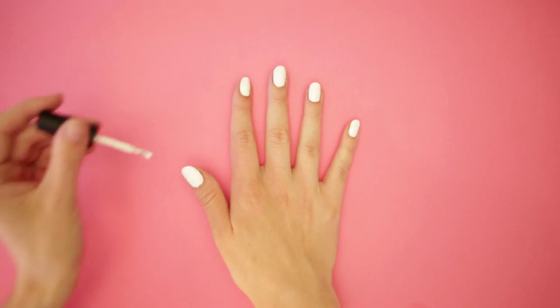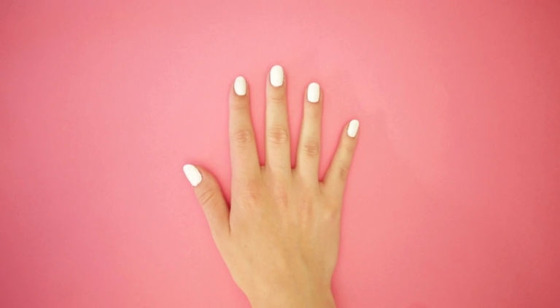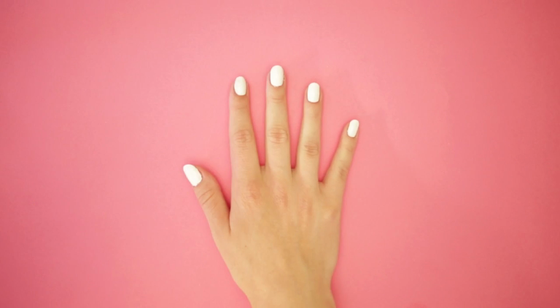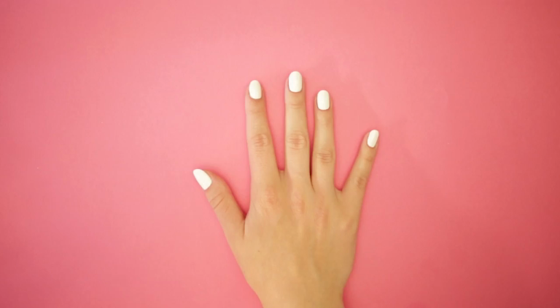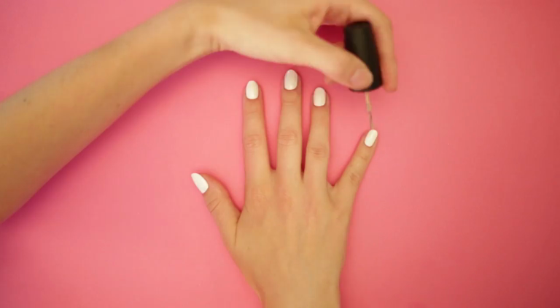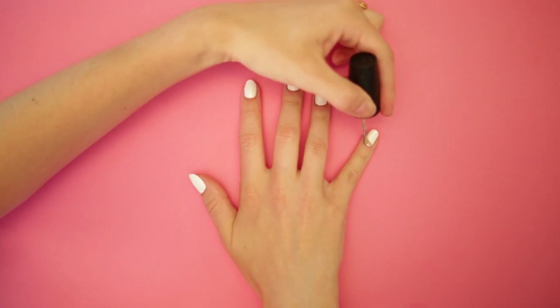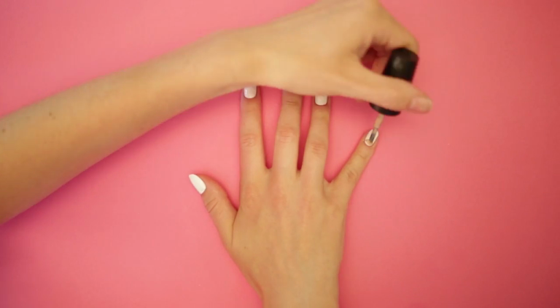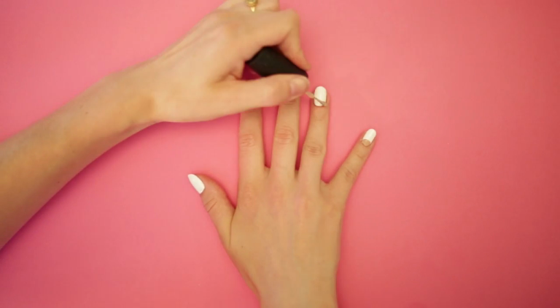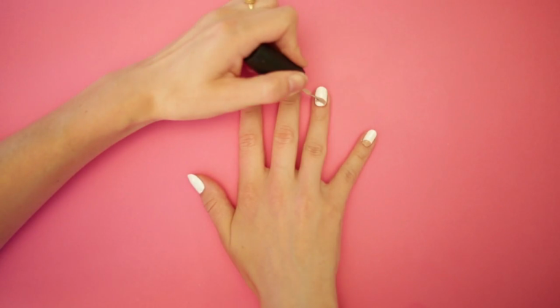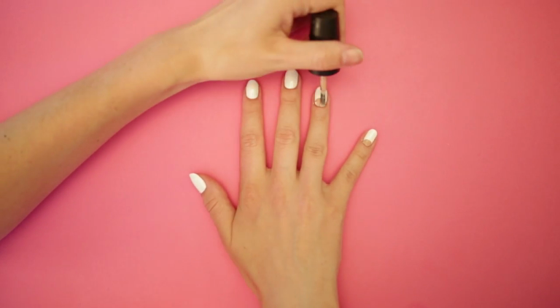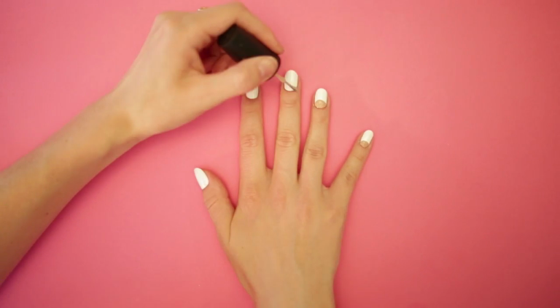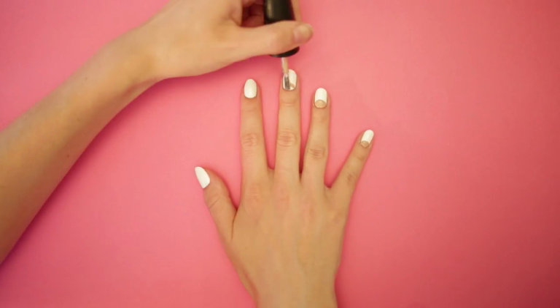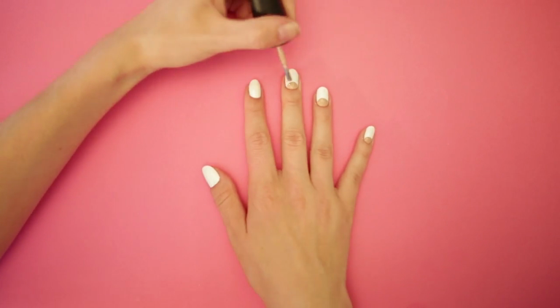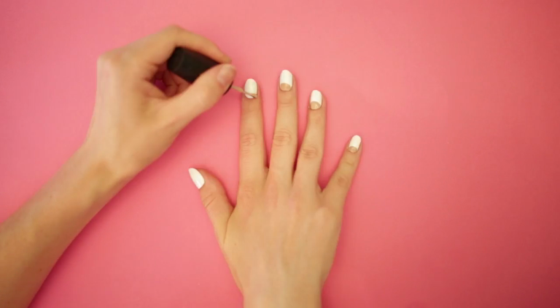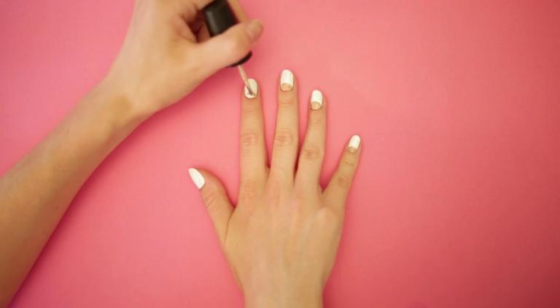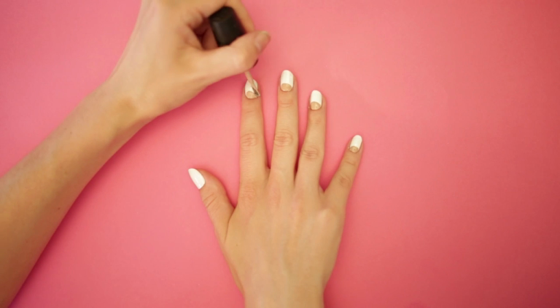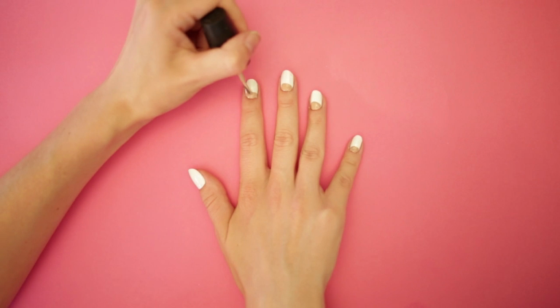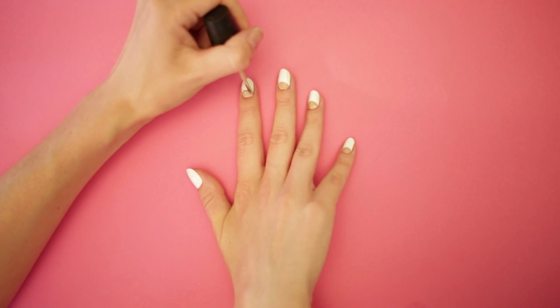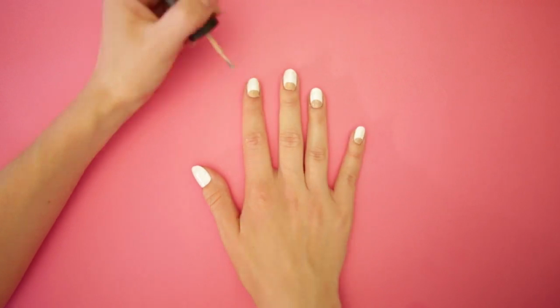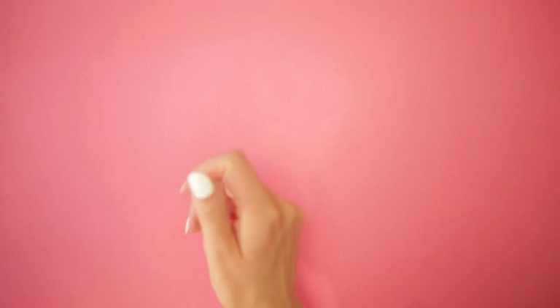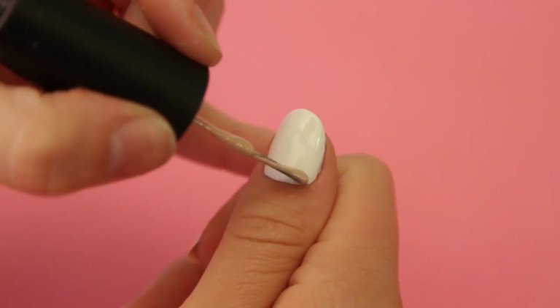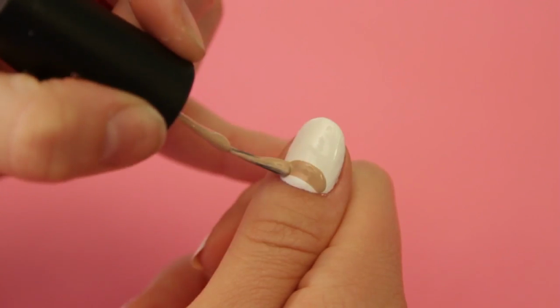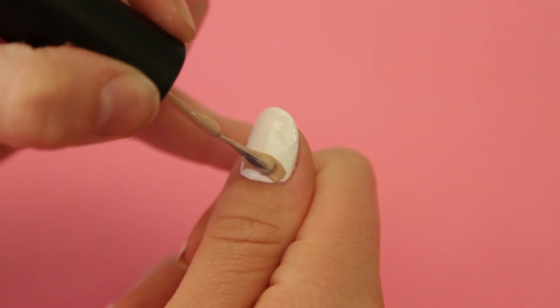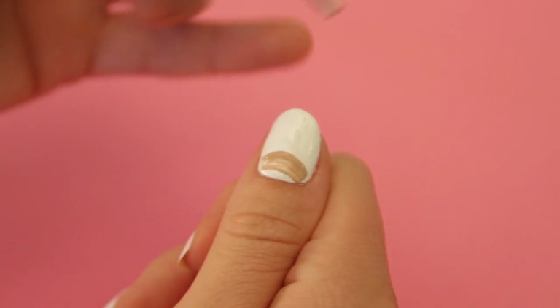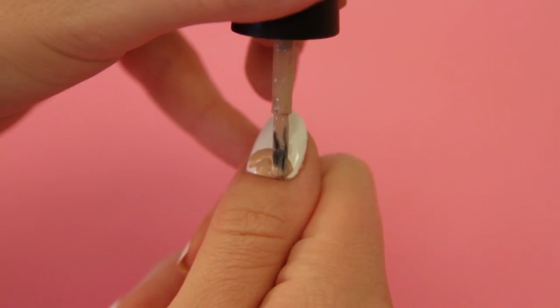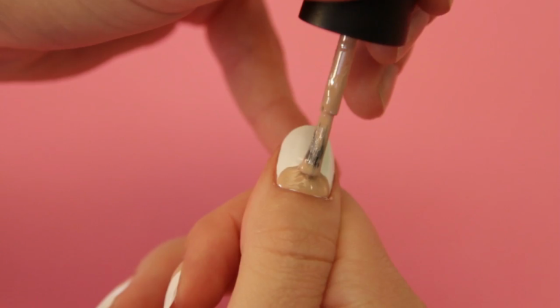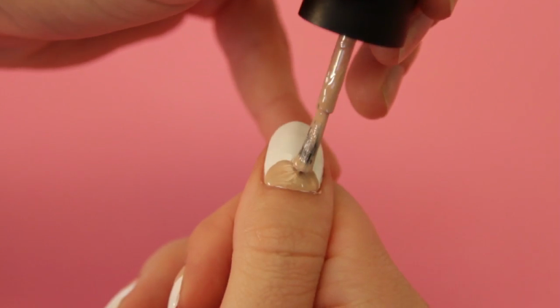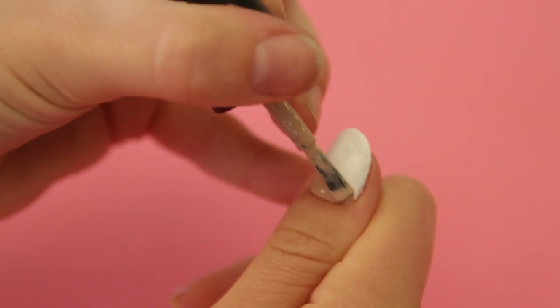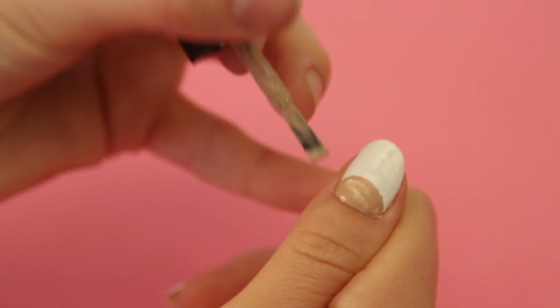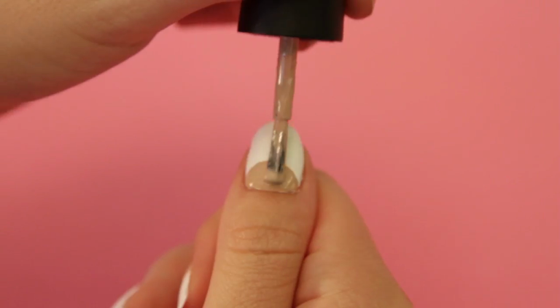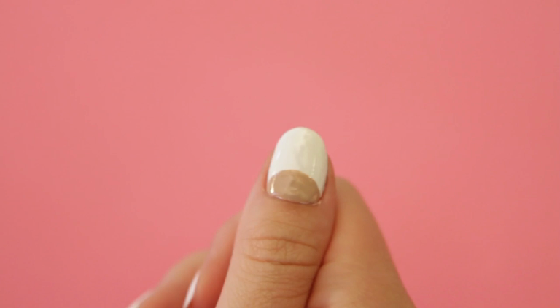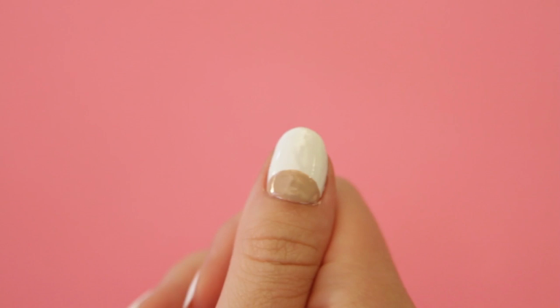Then grab your nude polish and make a half moon at the bottom of all the nails. Remember, it doesn't have to be perfect — we're making donuts.